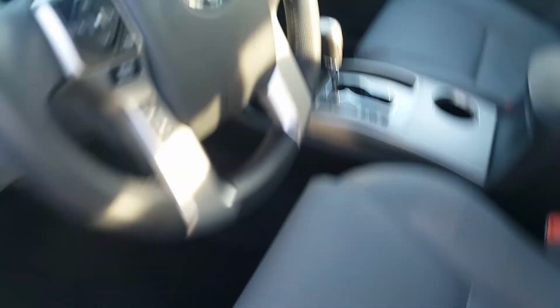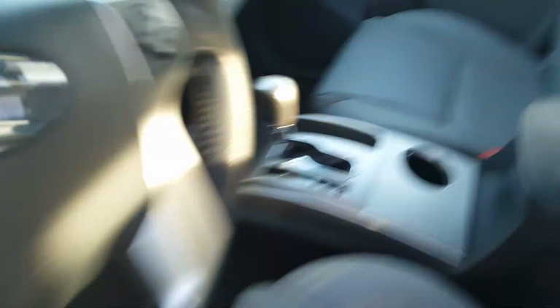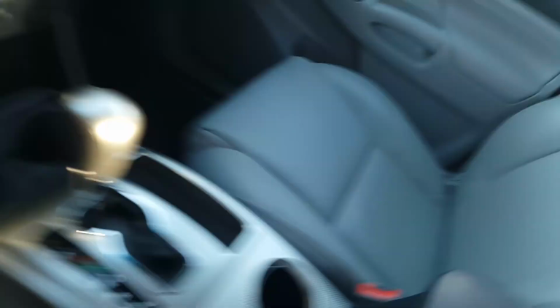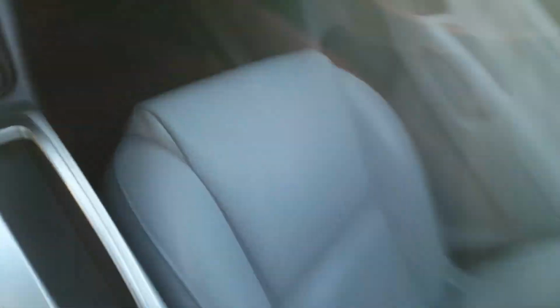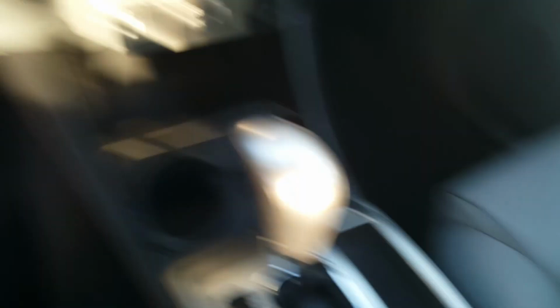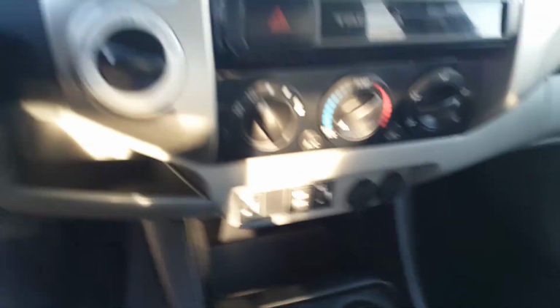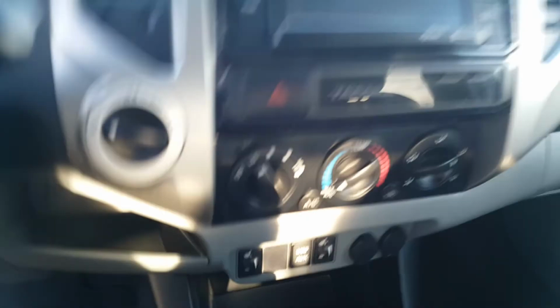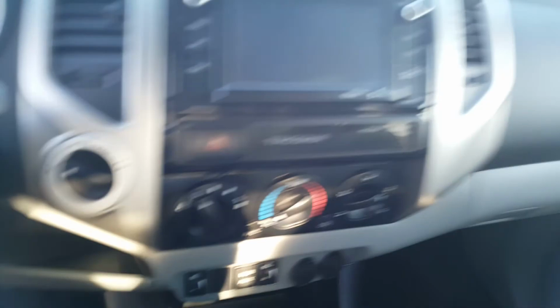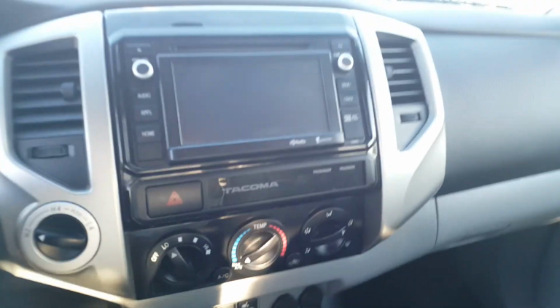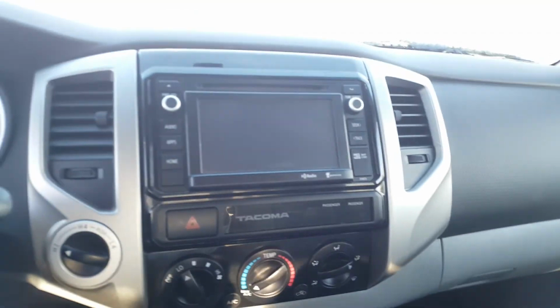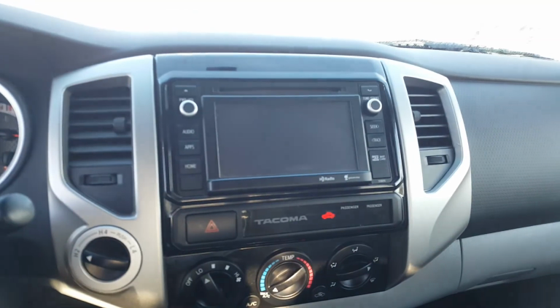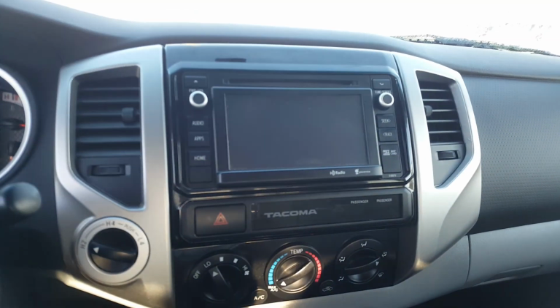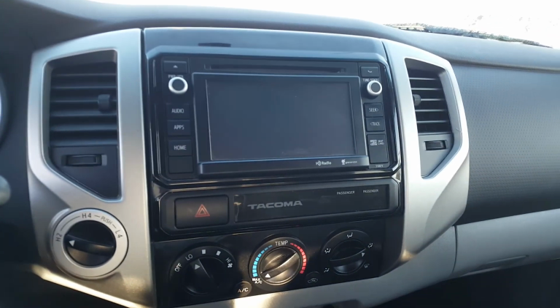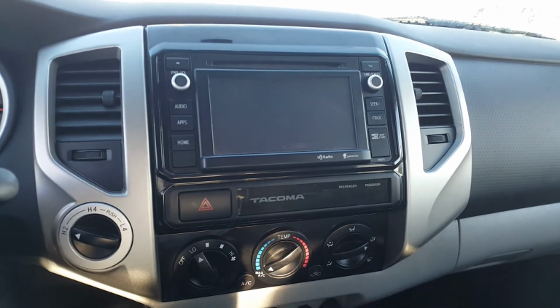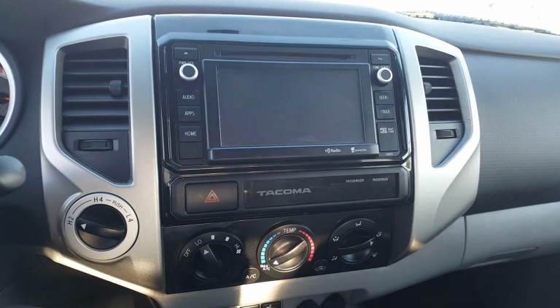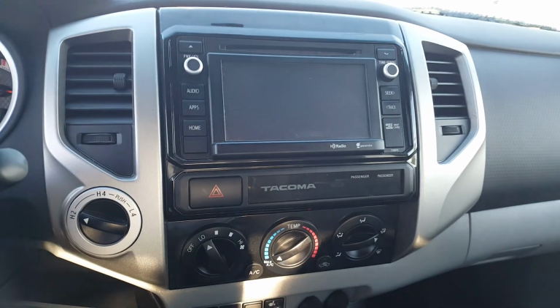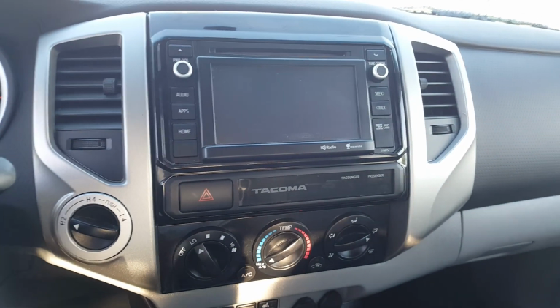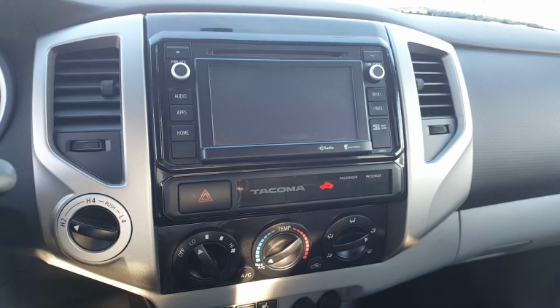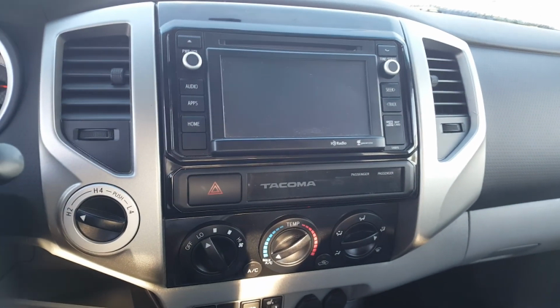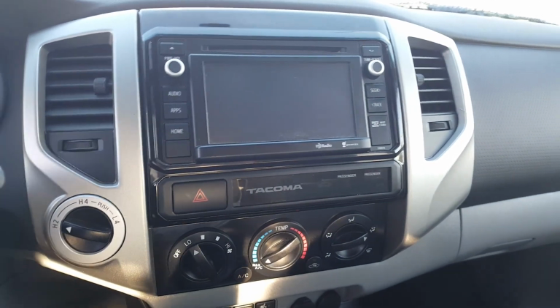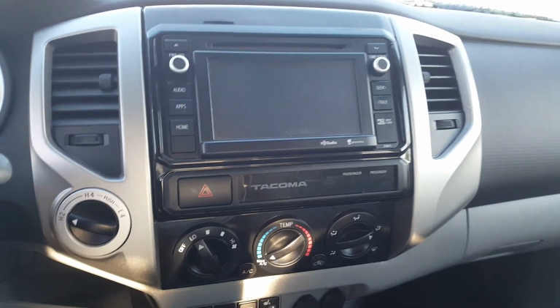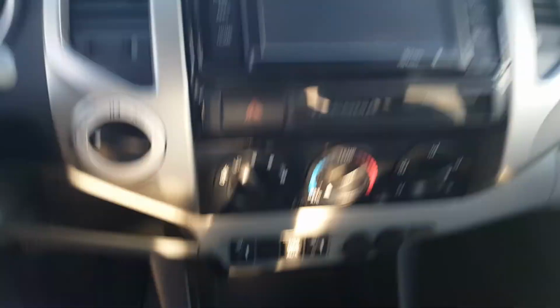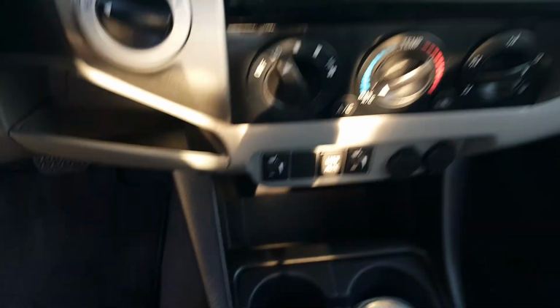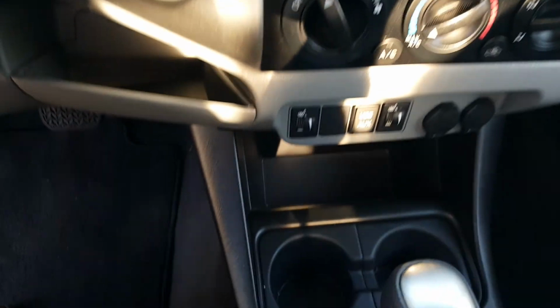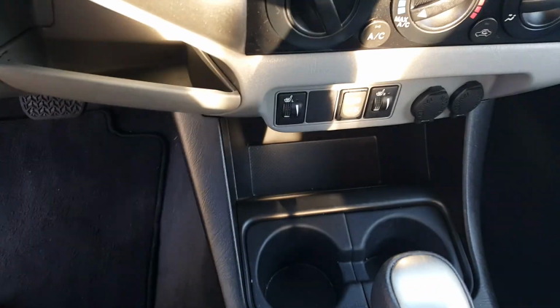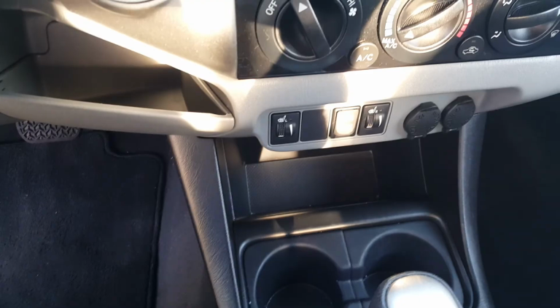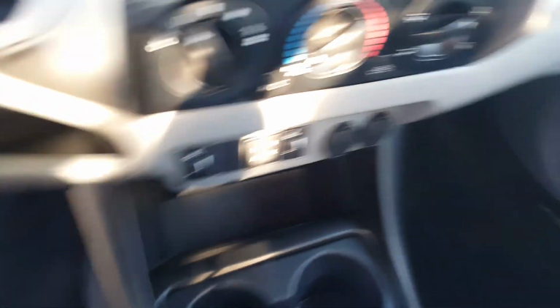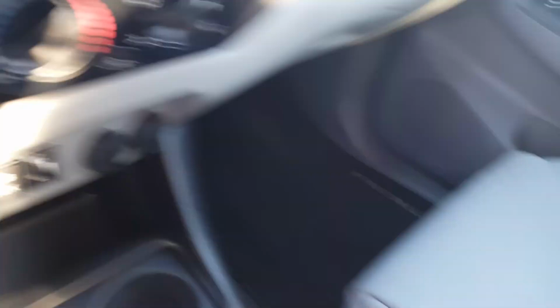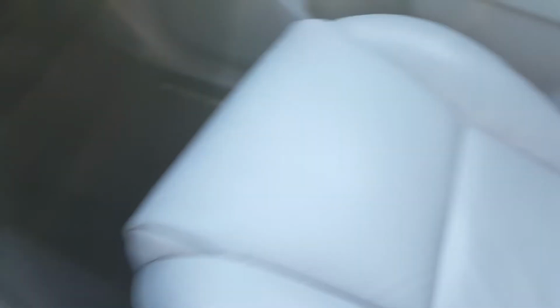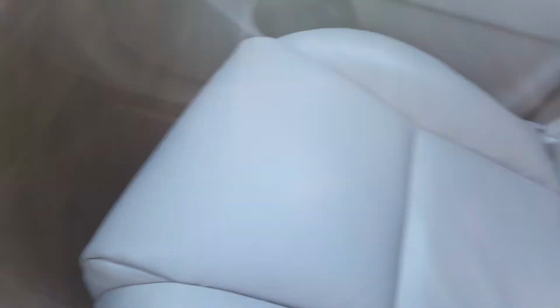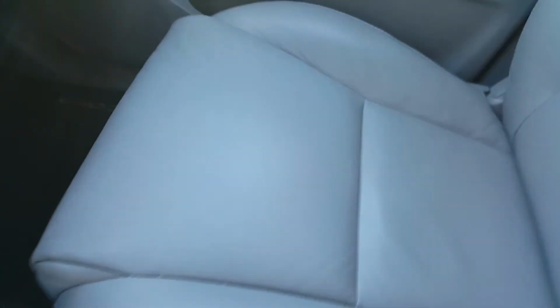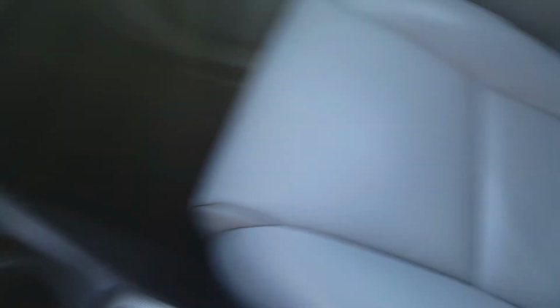Pop in here — your full touchscreen display, backup camera, and heated leather seats.